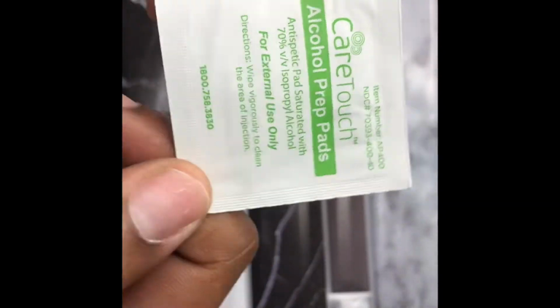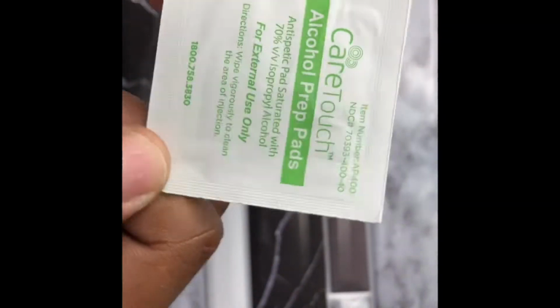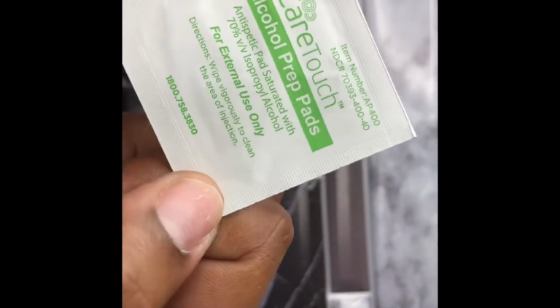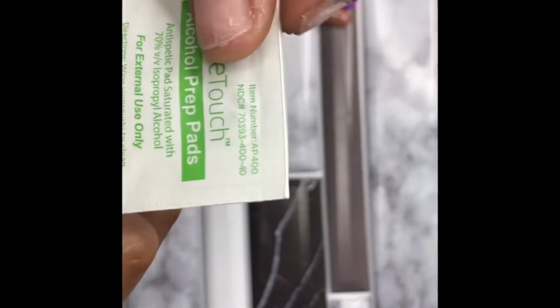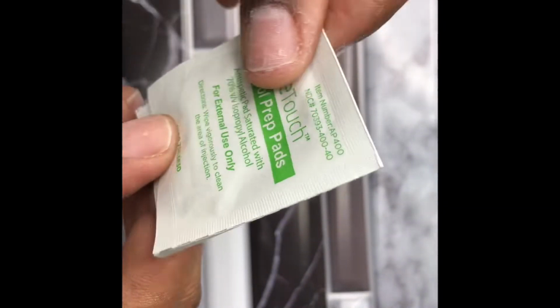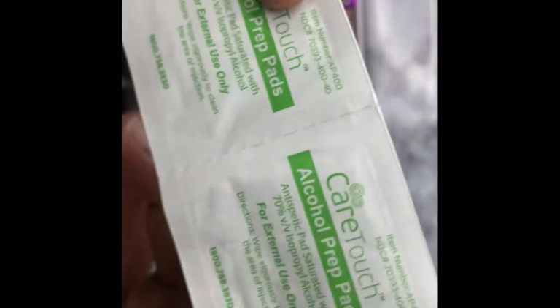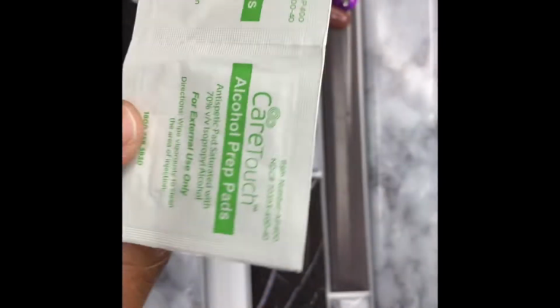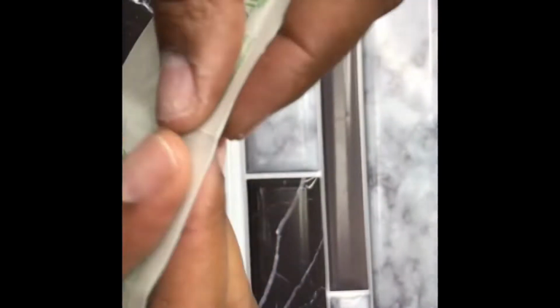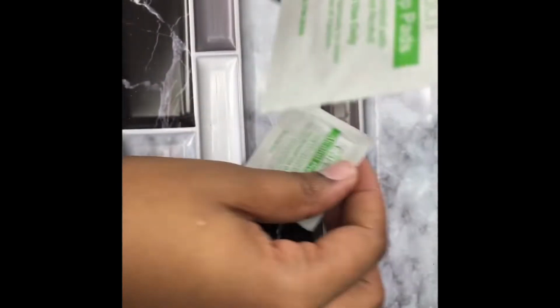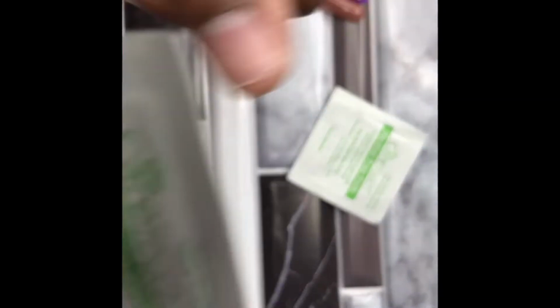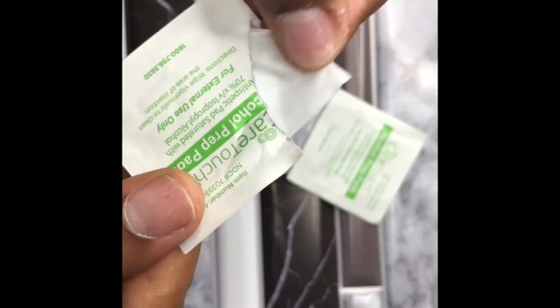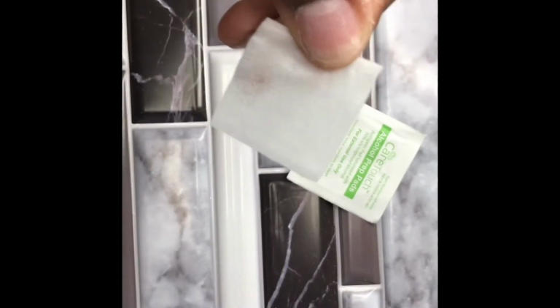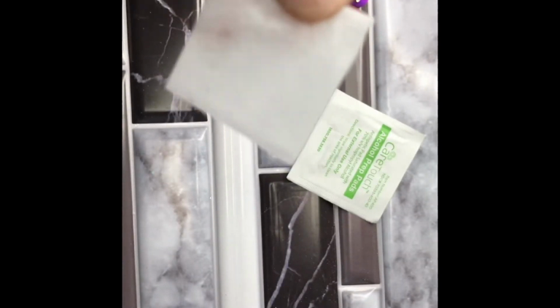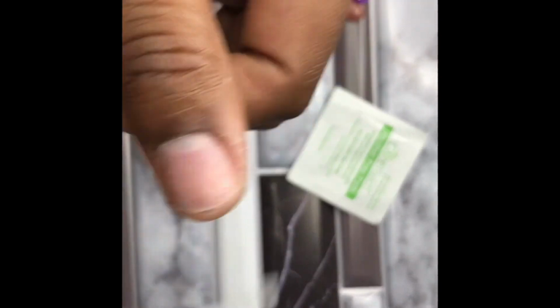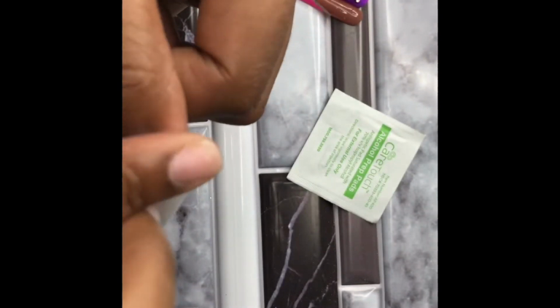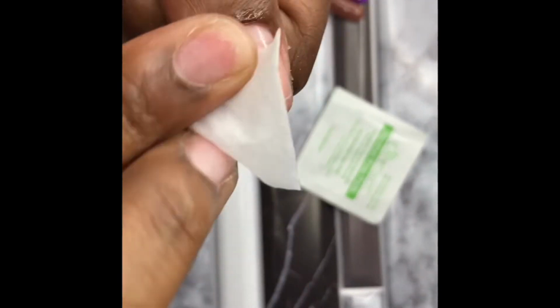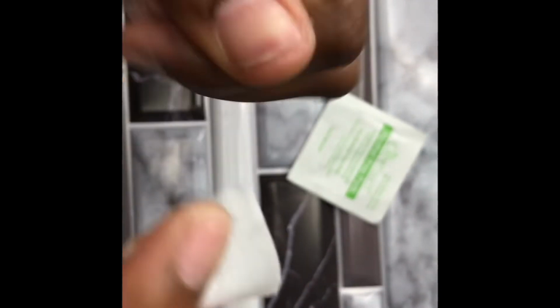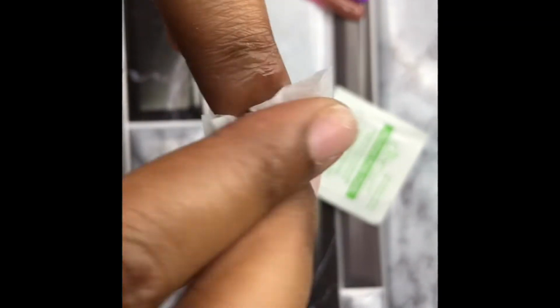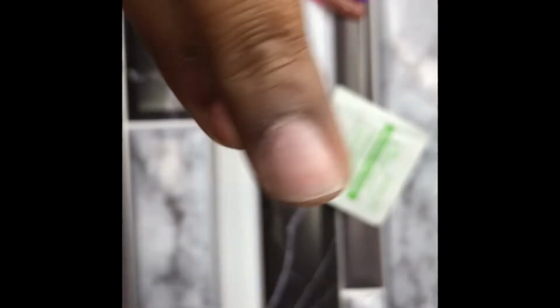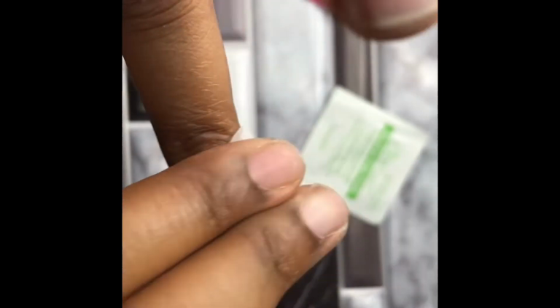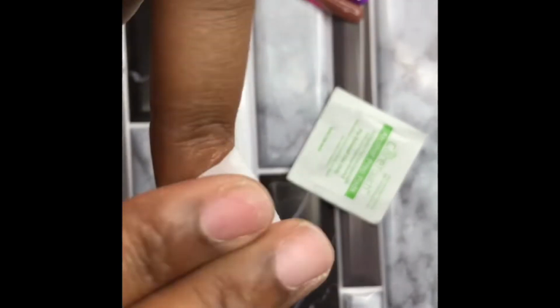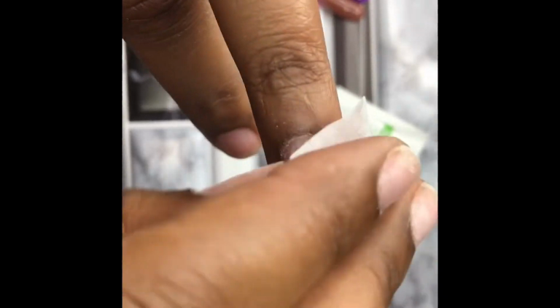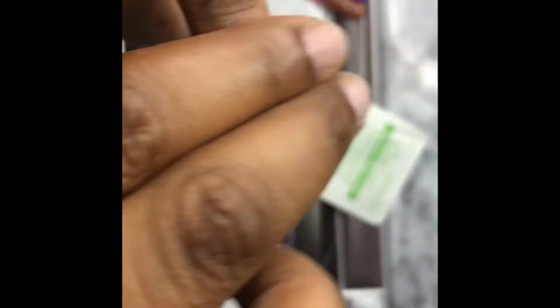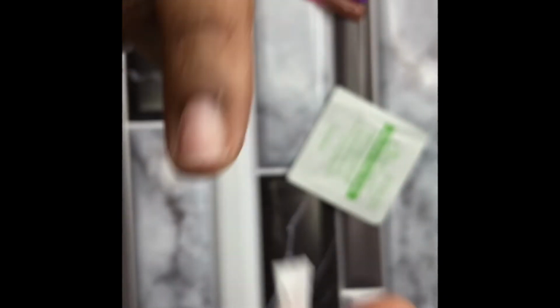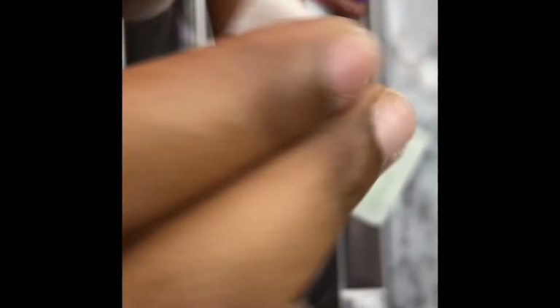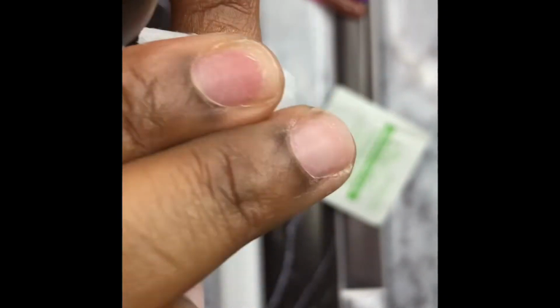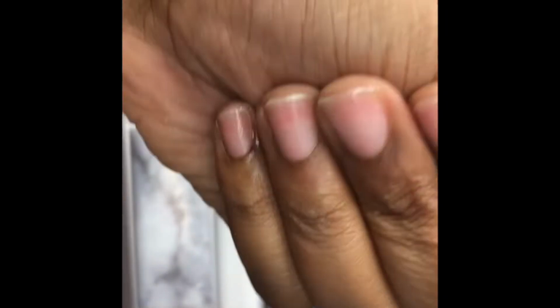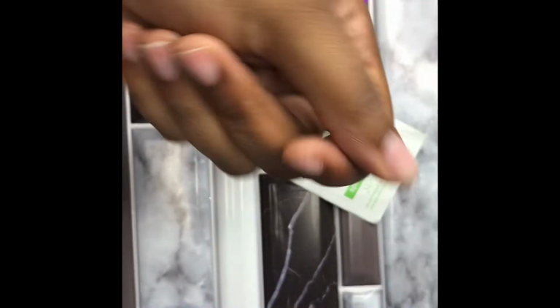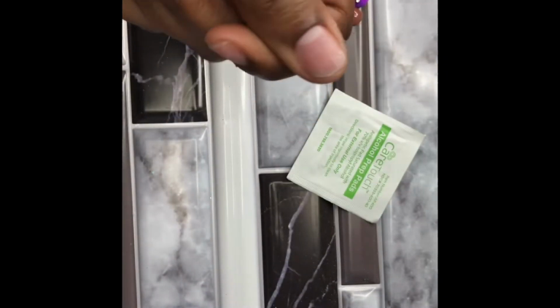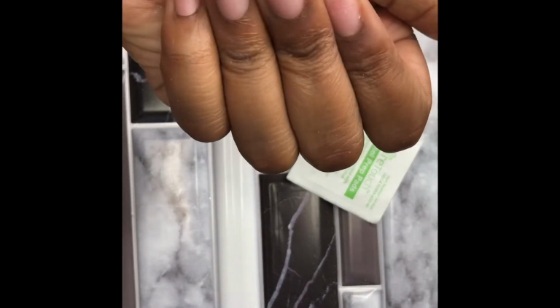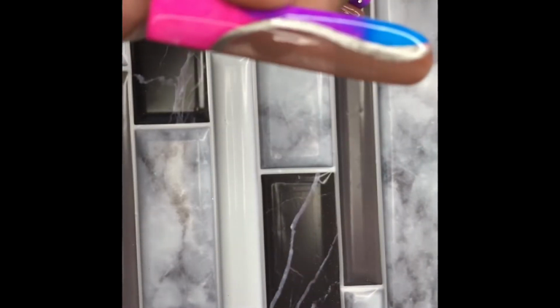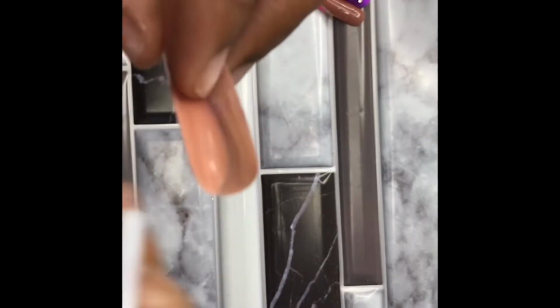Now we're going to take our alcohol prep pad and open it so we can remove all the oils from our natural nail beds before we apply our press-on nails. If you do not remove all of the oils that our nails have before you apply your press-on nails, they will not stick properly.